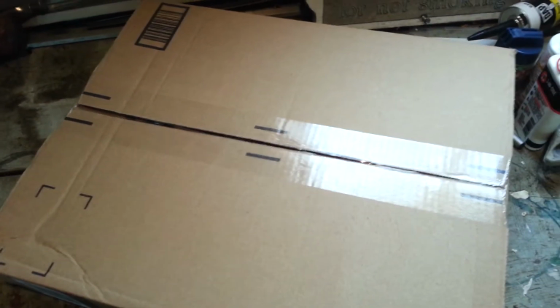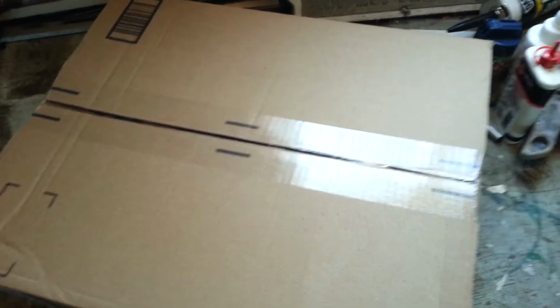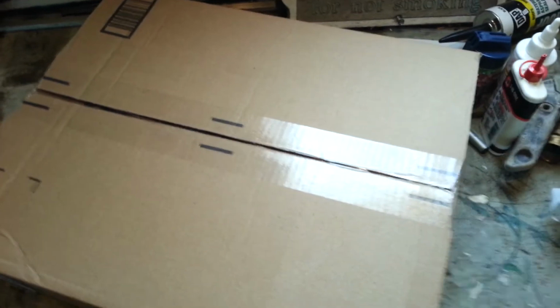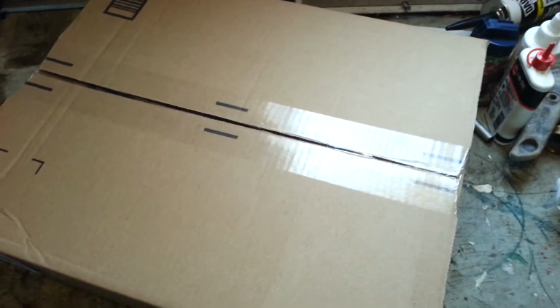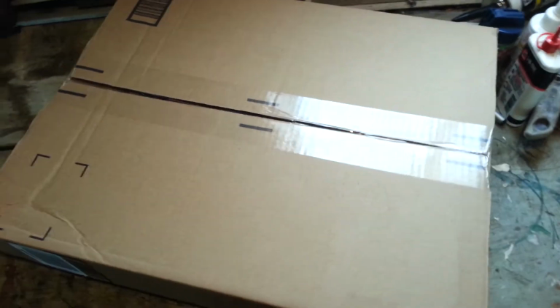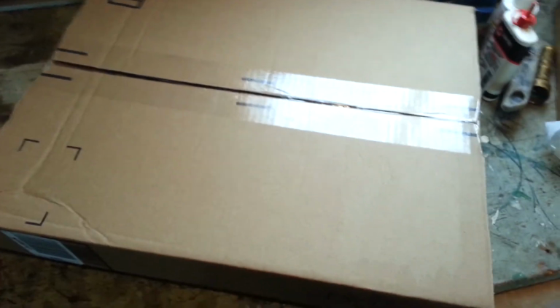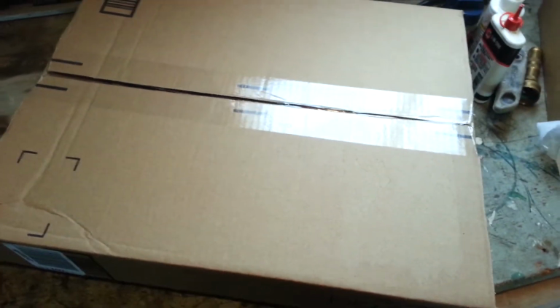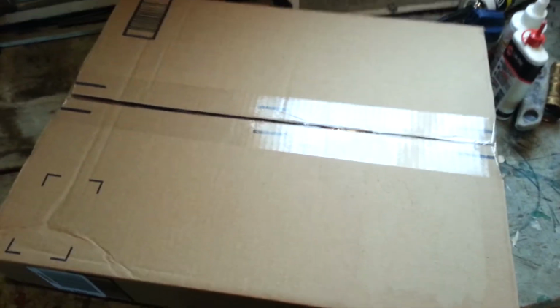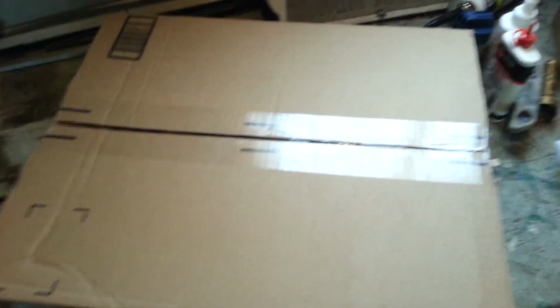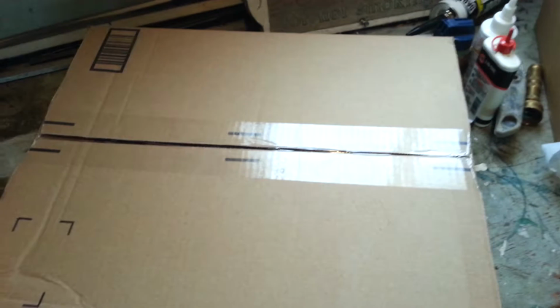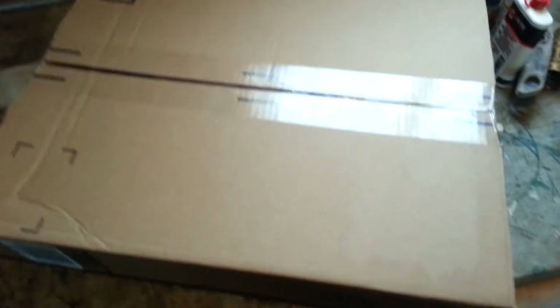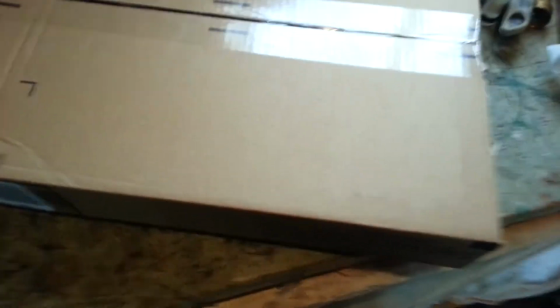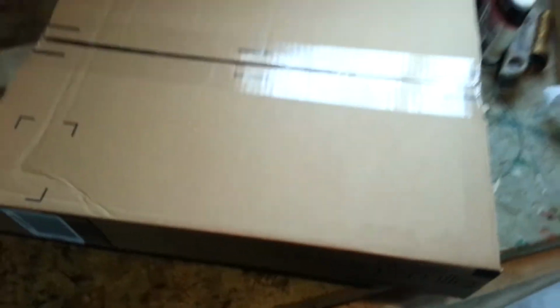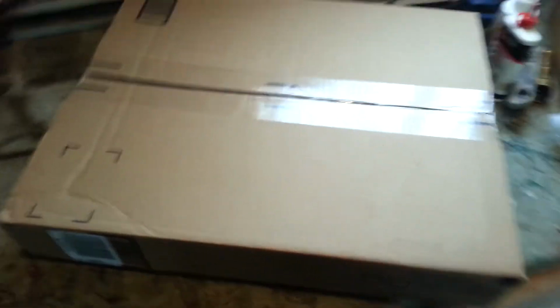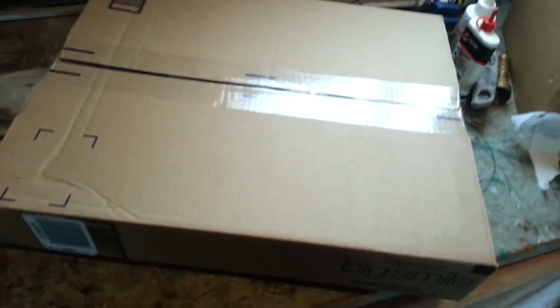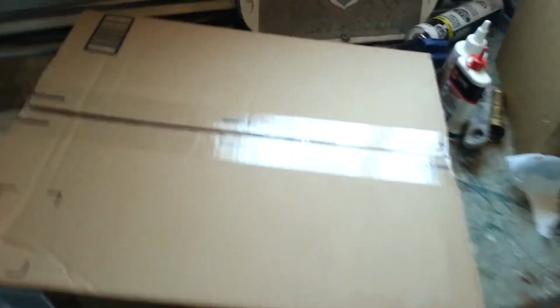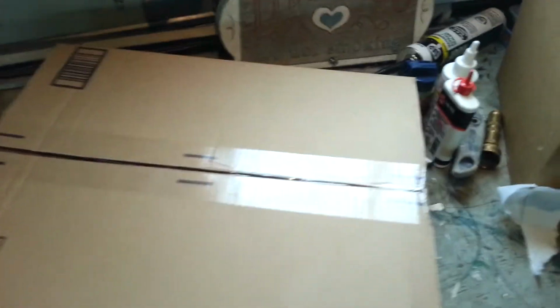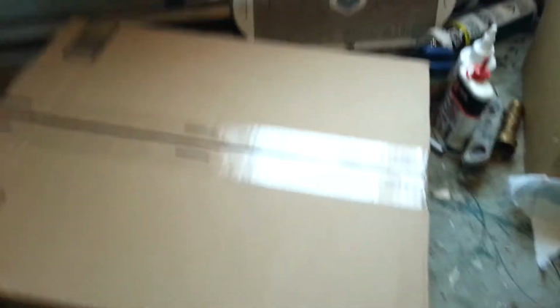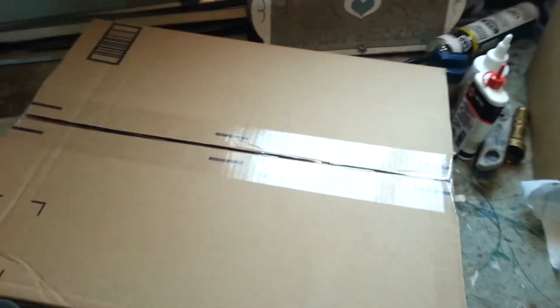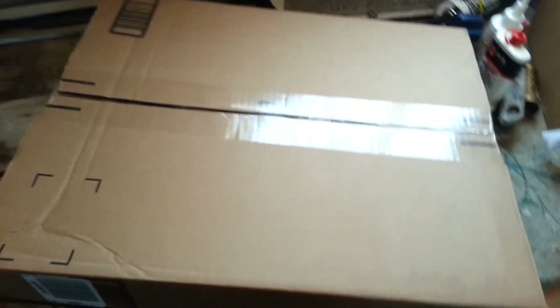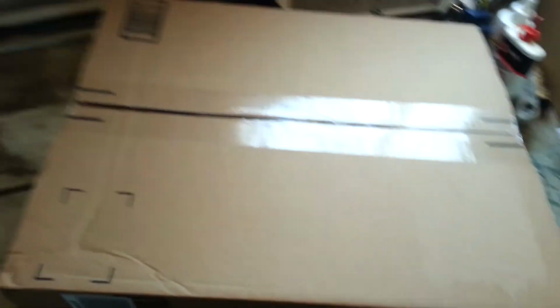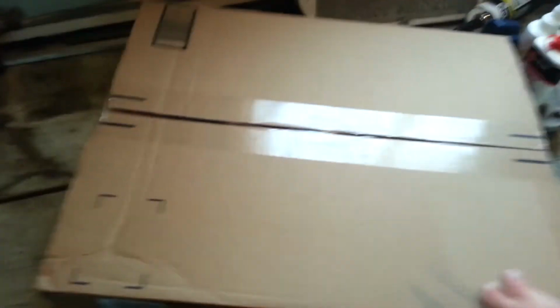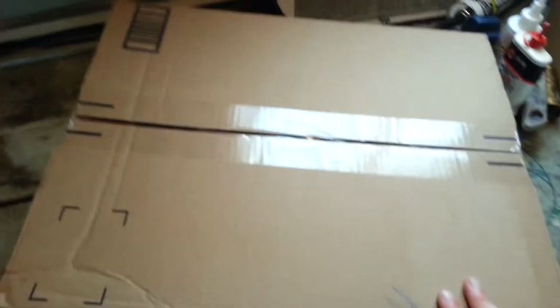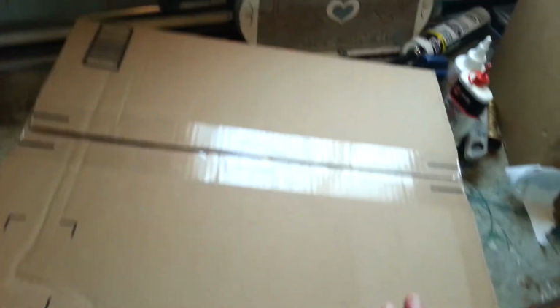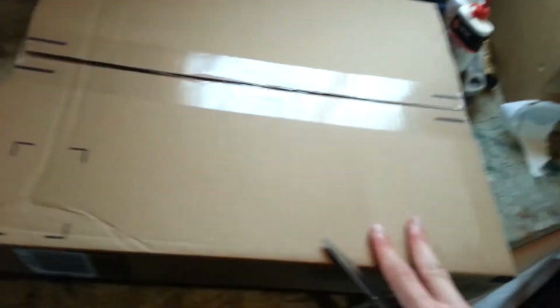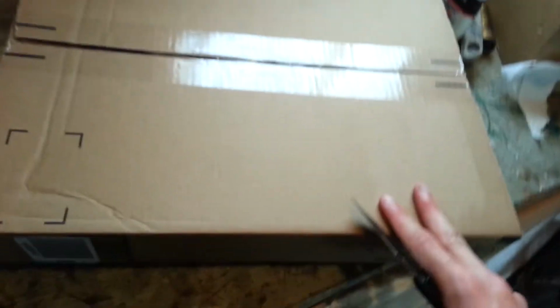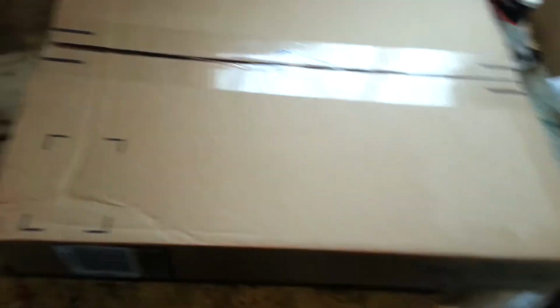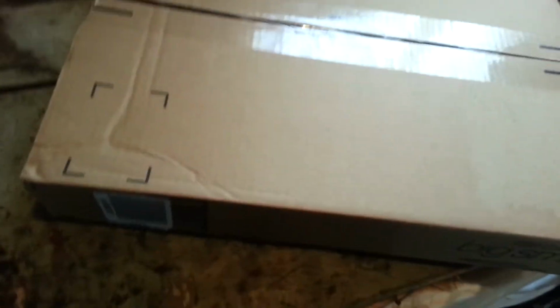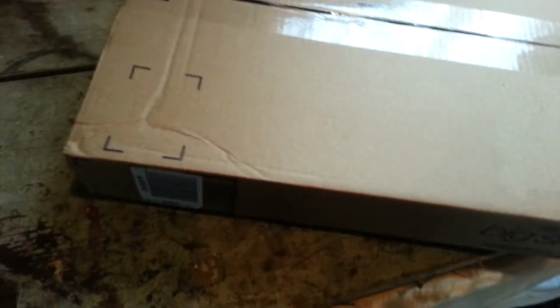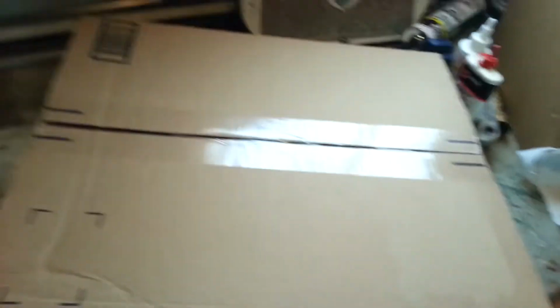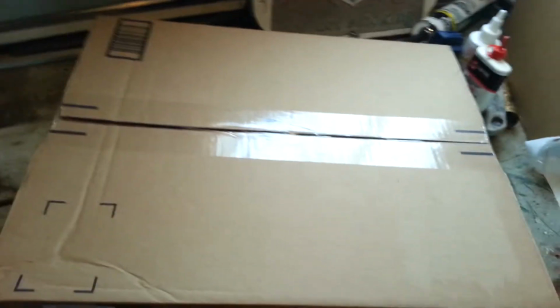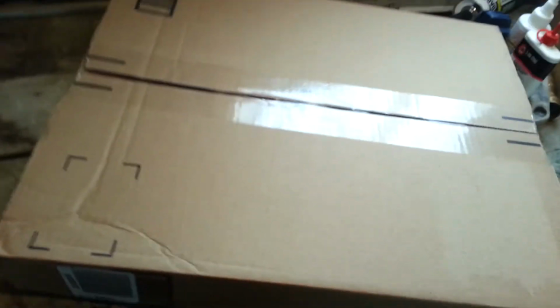Hey guys, this is going to be an unboxing of the K-Bar Heavy Bowie knife. I just got this probably about 15 minutes ago, so I haven't opened it up or anything. Alright, let's get into this.